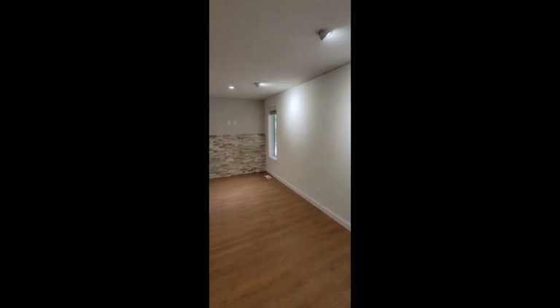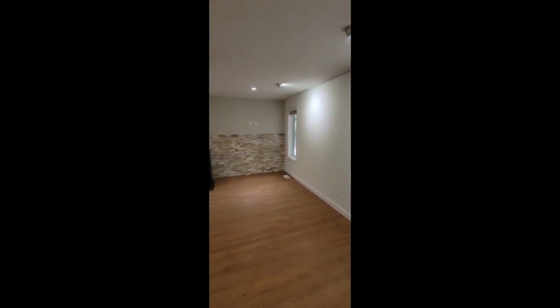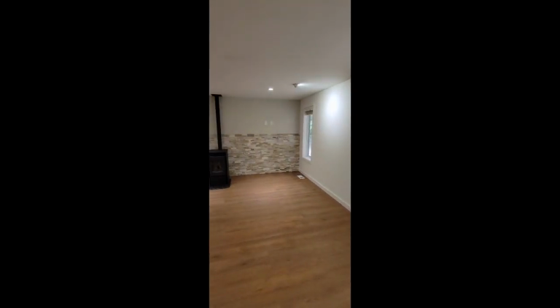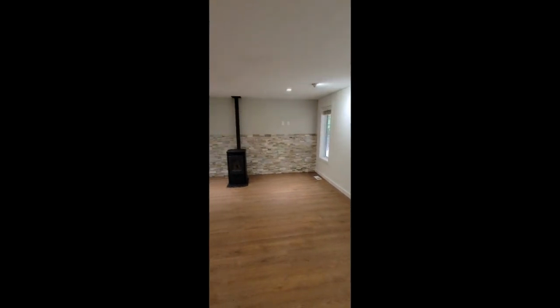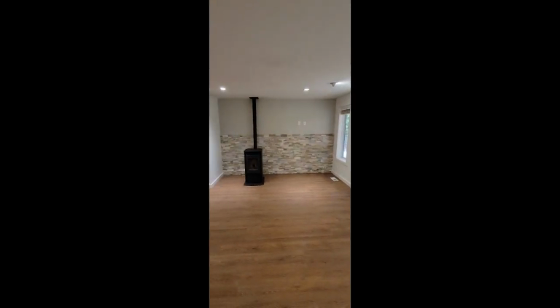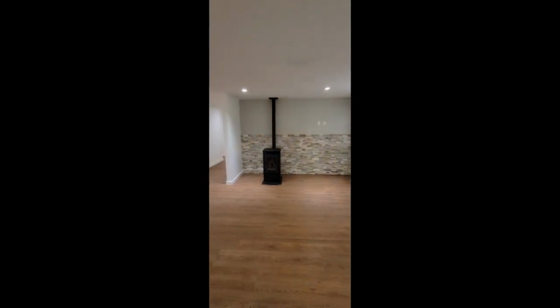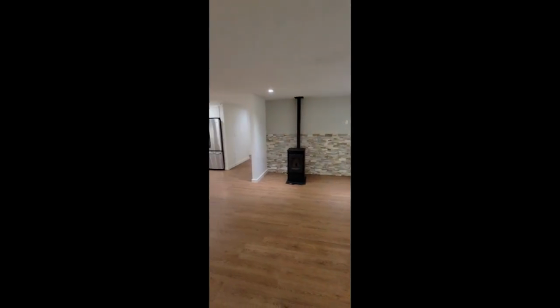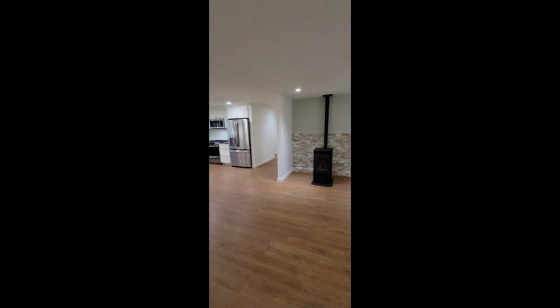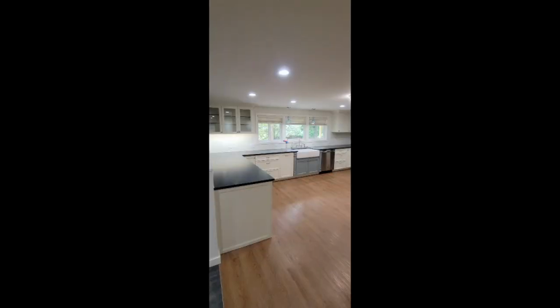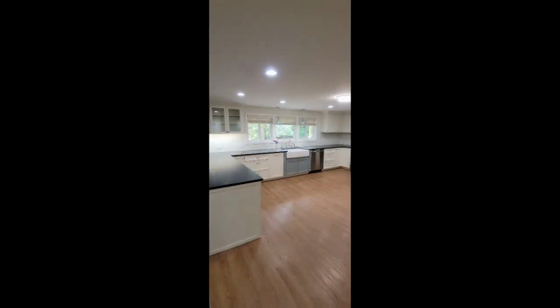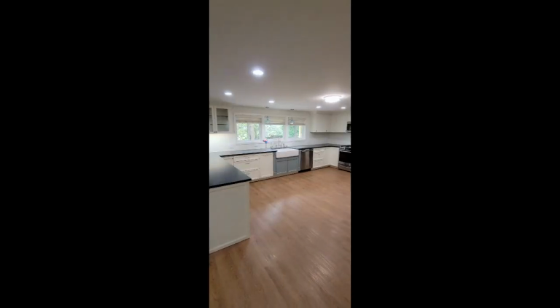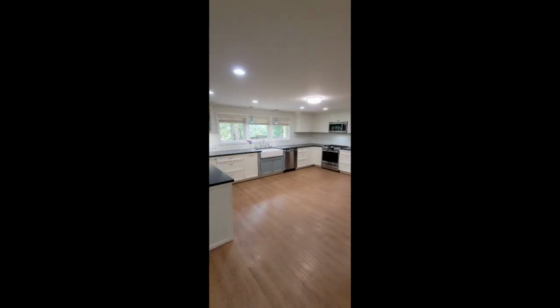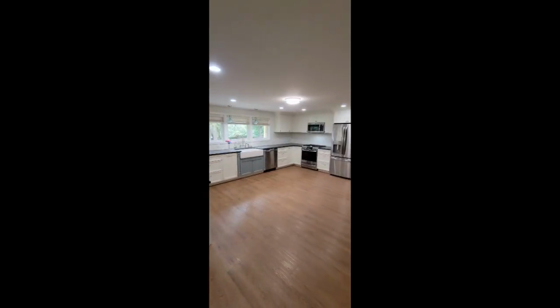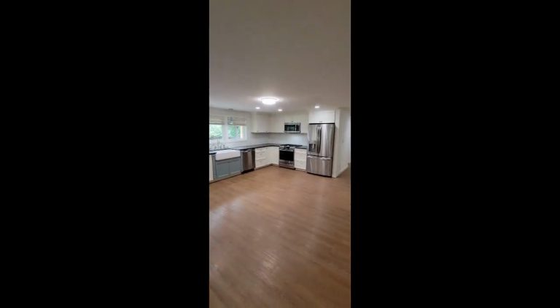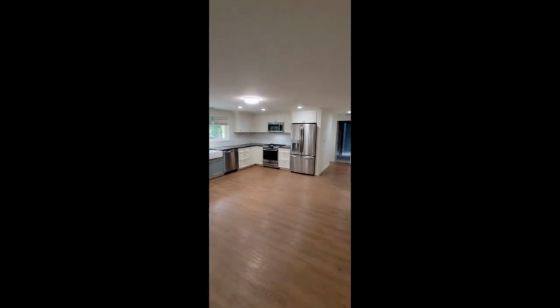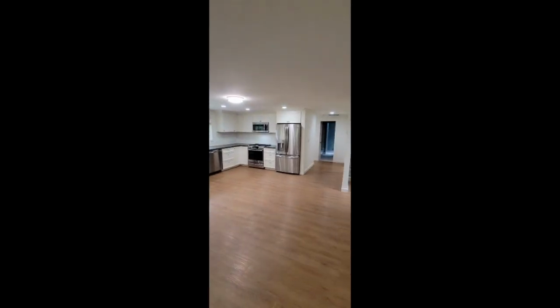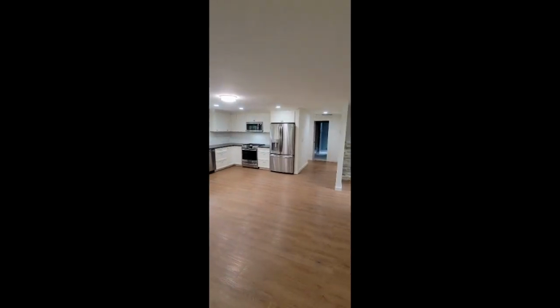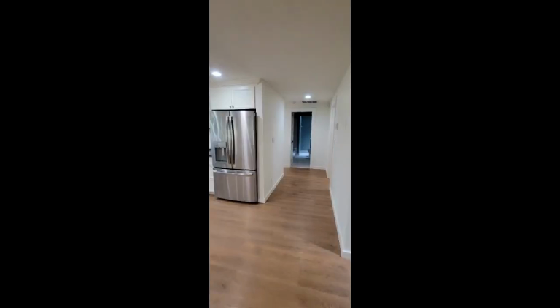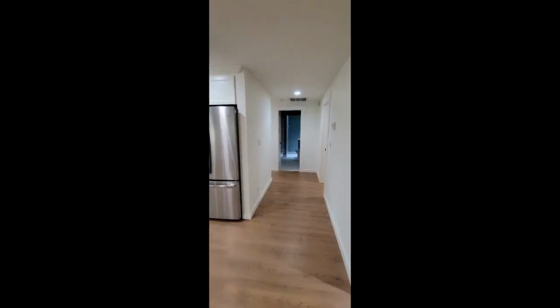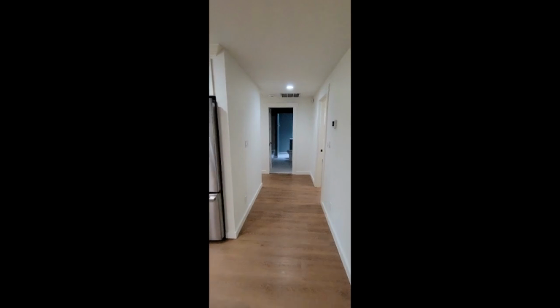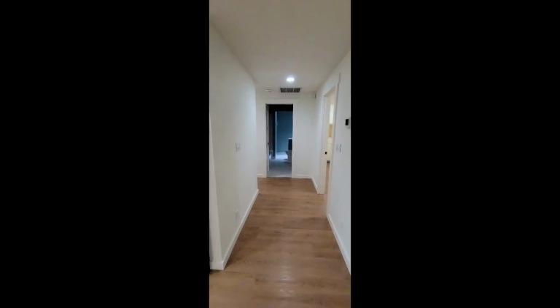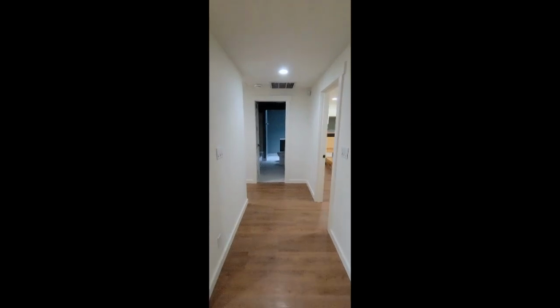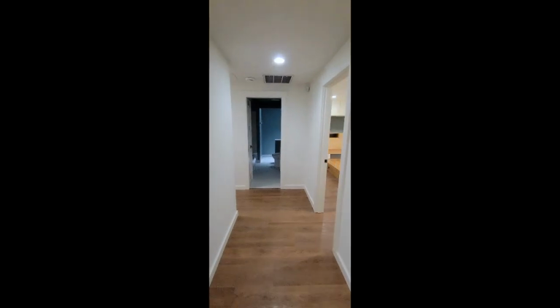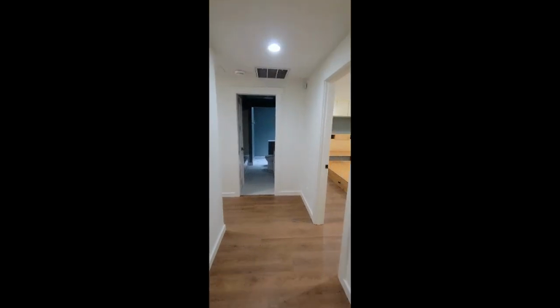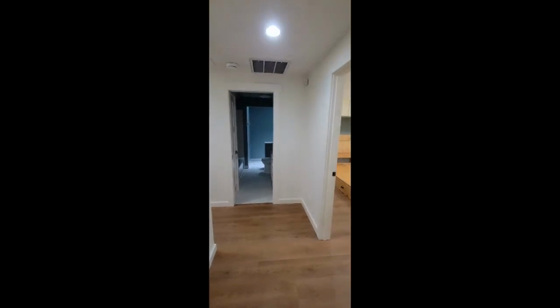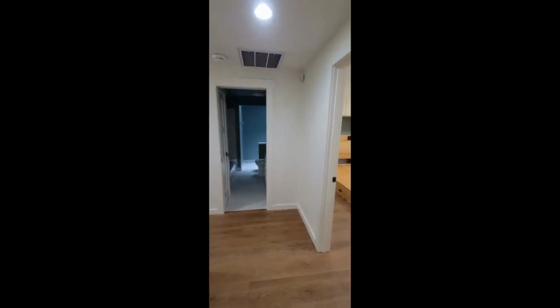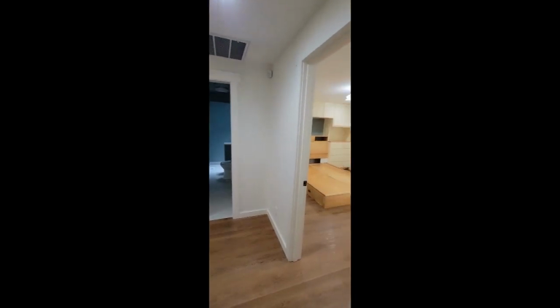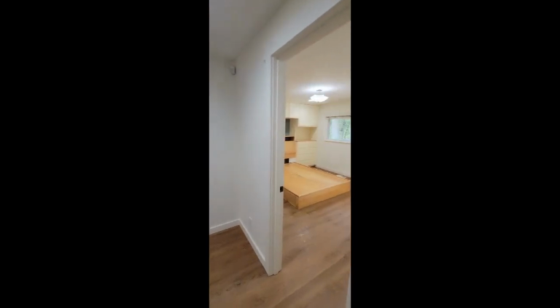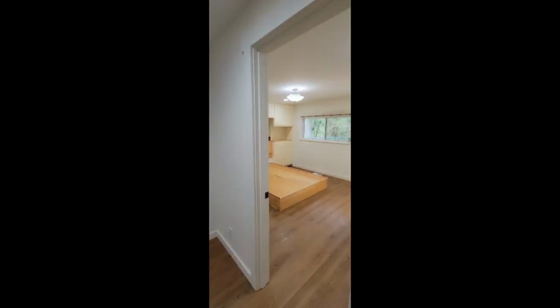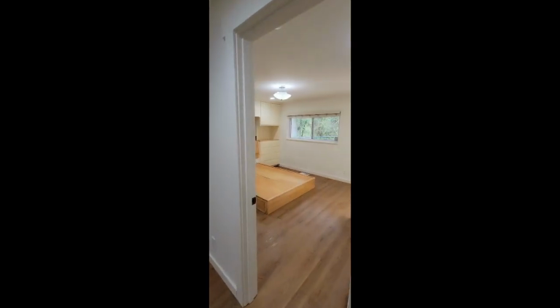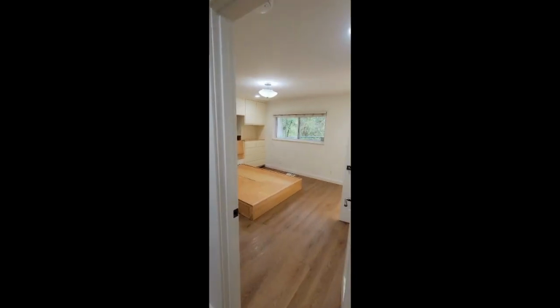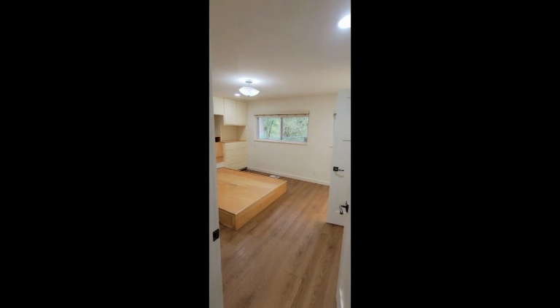This kitchen was remodeled in 2018 and it has a lot of very special touches. Luxury vinyl plank flooring throughout. The living areas are flooded with natural light and the bedrooms are cozy and inviting.